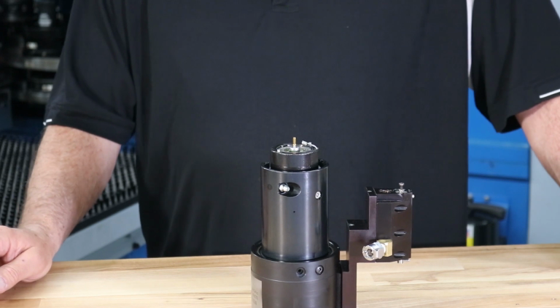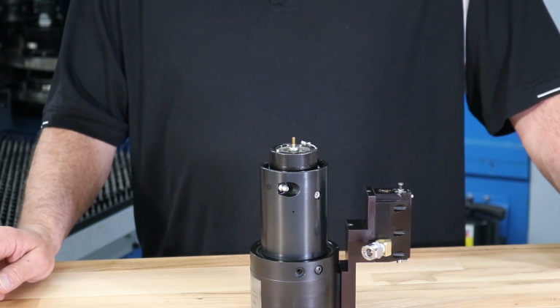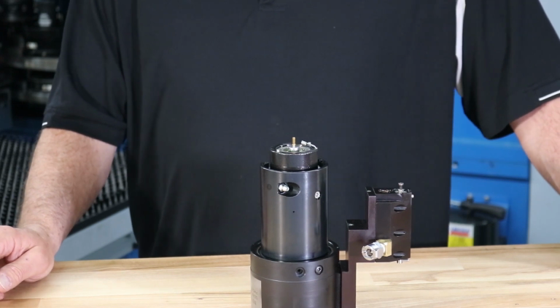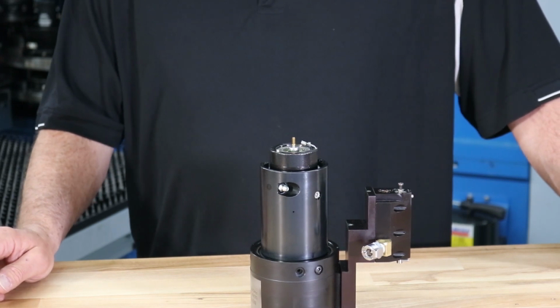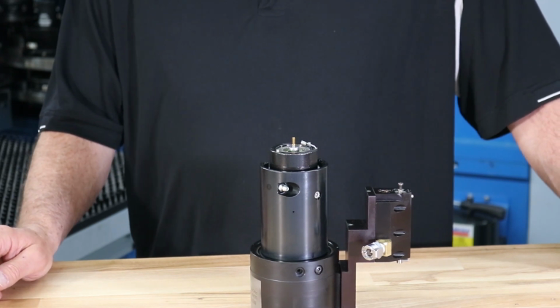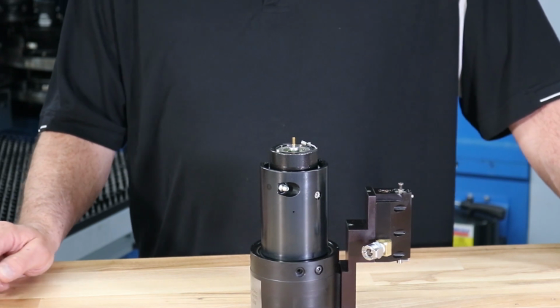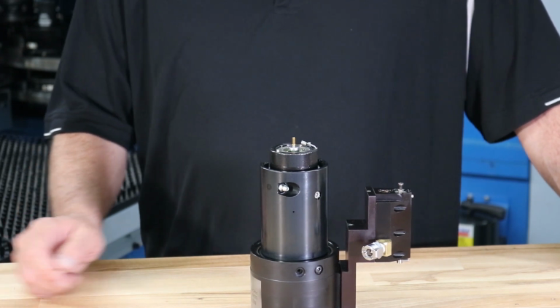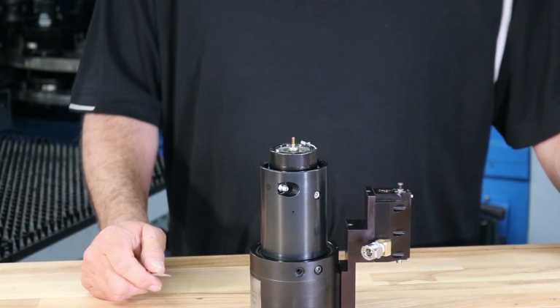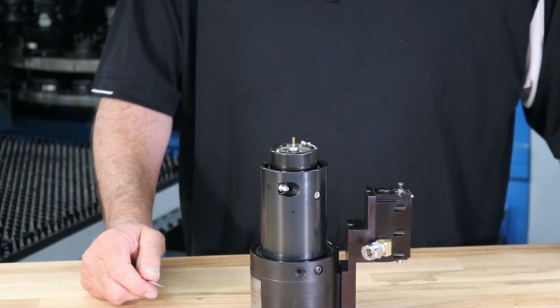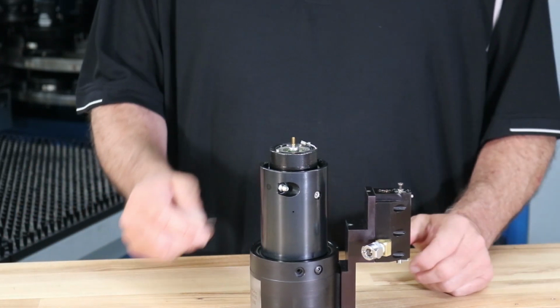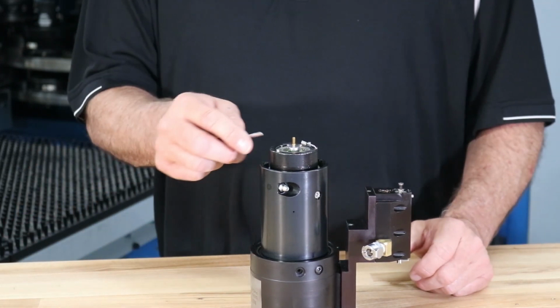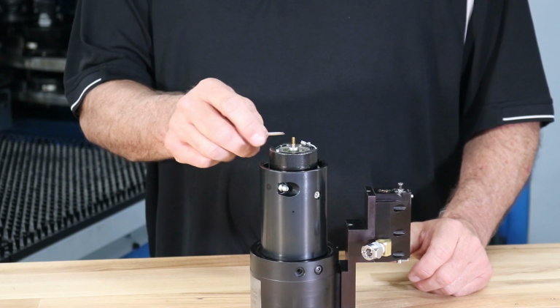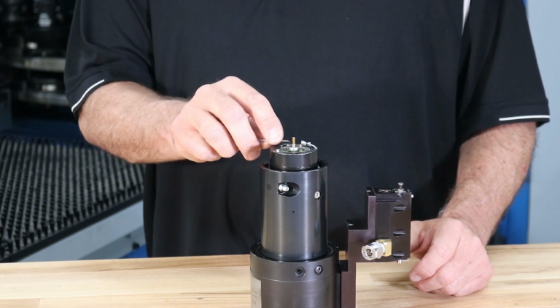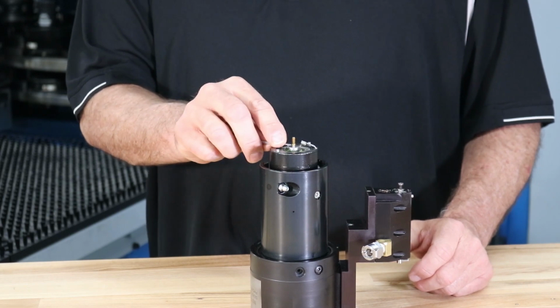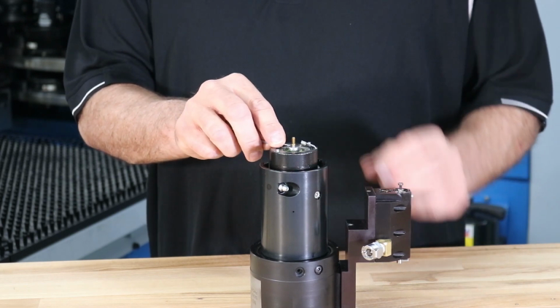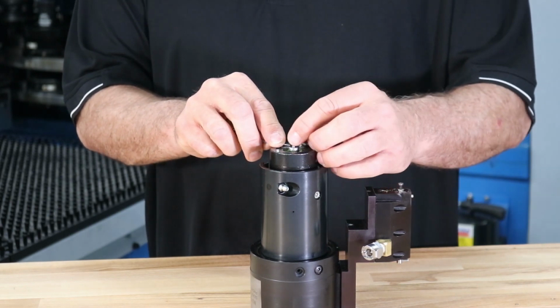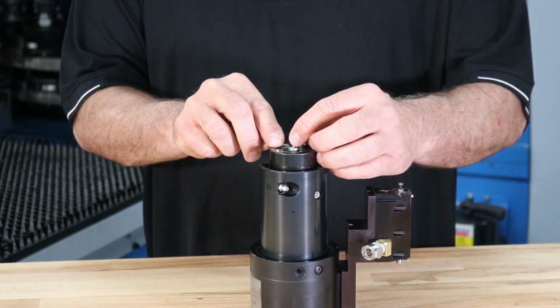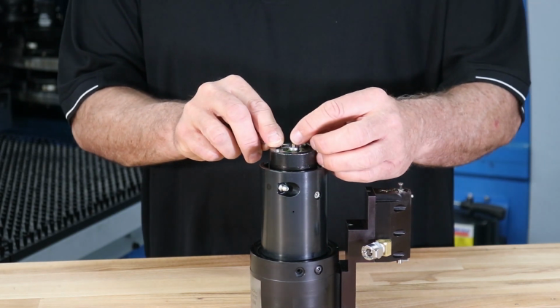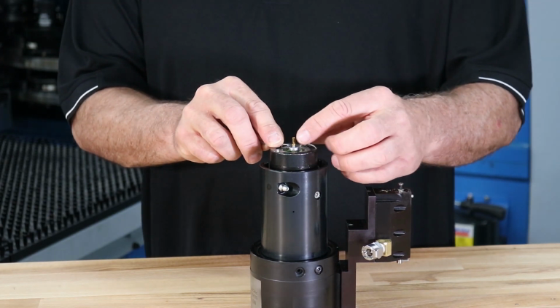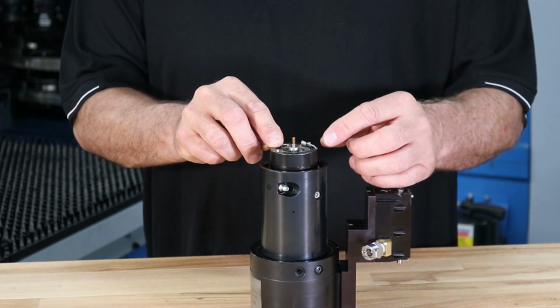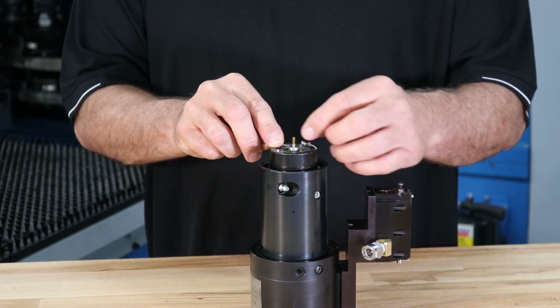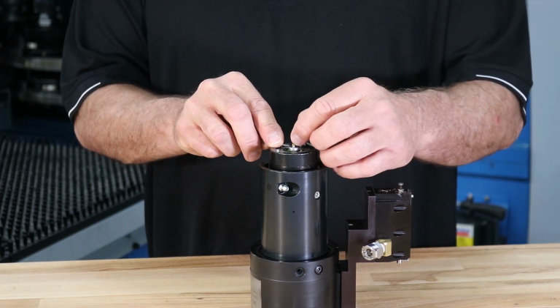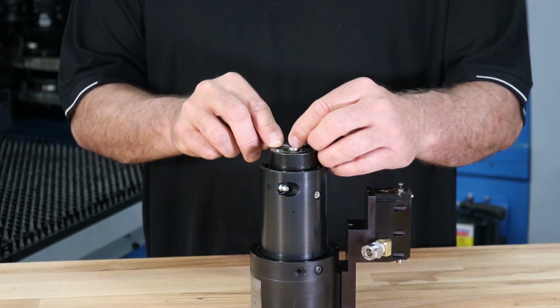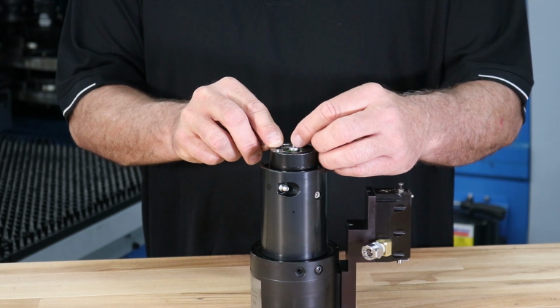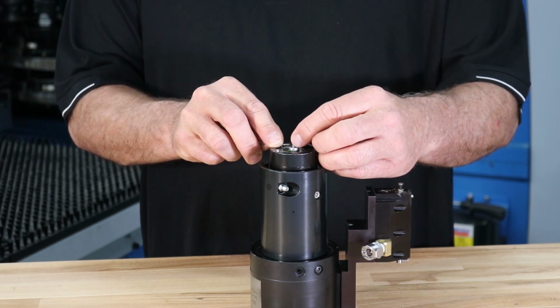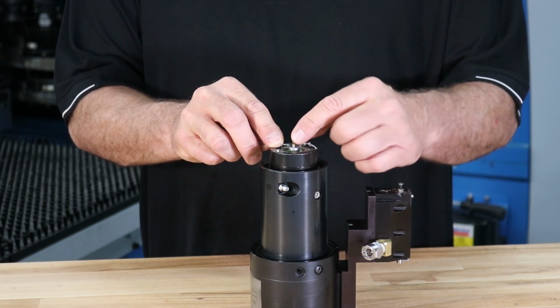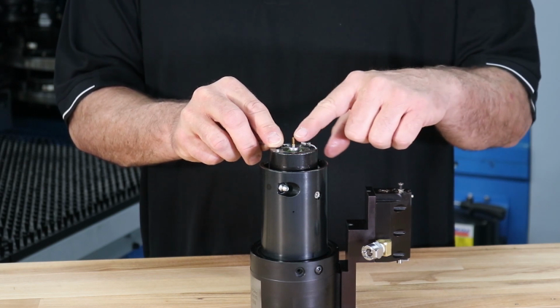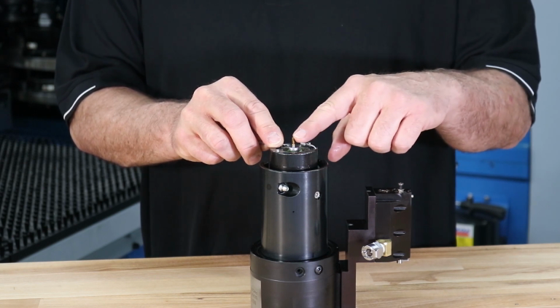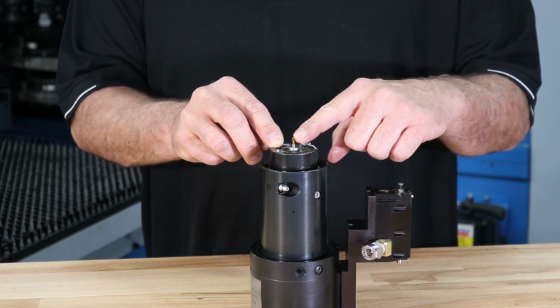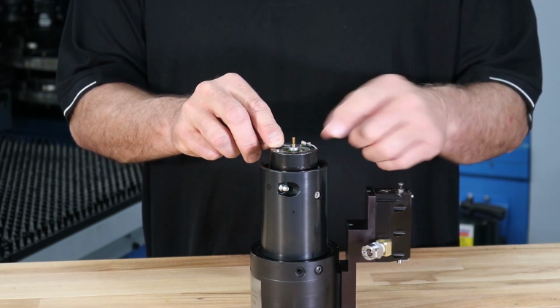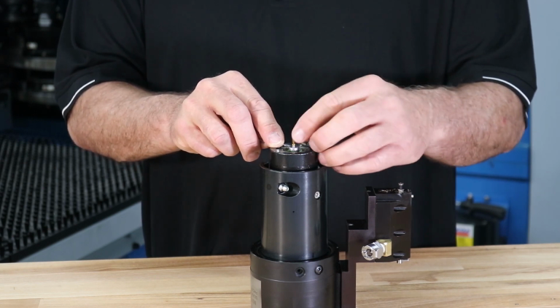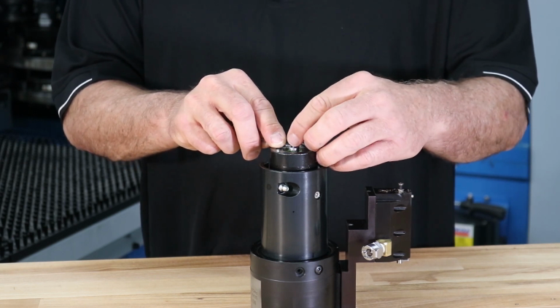To remove the tap insert, again using a flat head screwdriver, press down on the spring-loaded insert holder while holding onto the point of the tap insert. Failure to hold the insert will result in an airborne tapping insert.